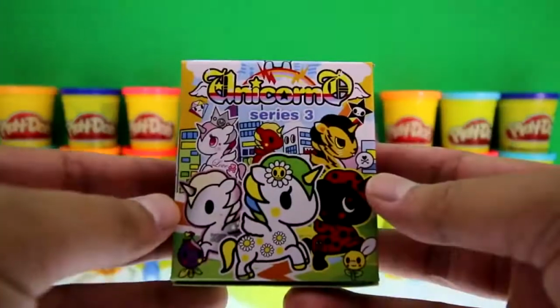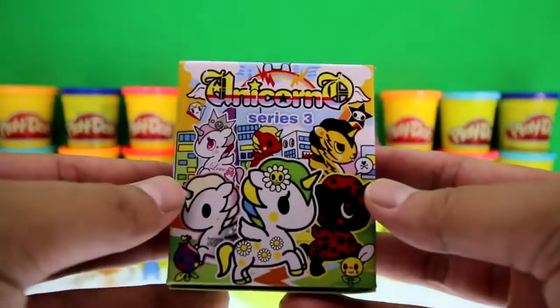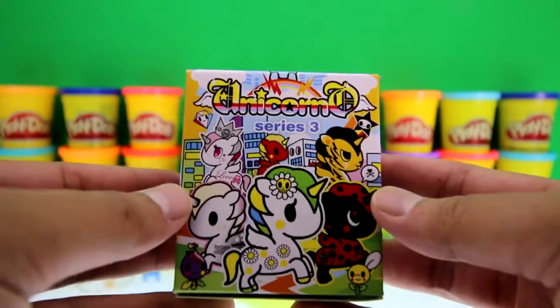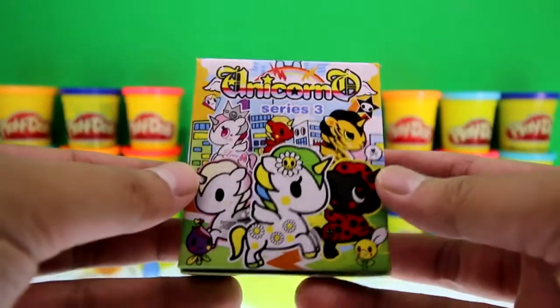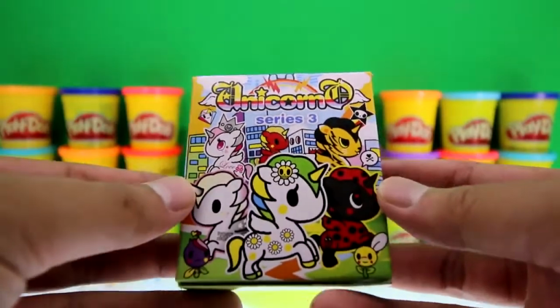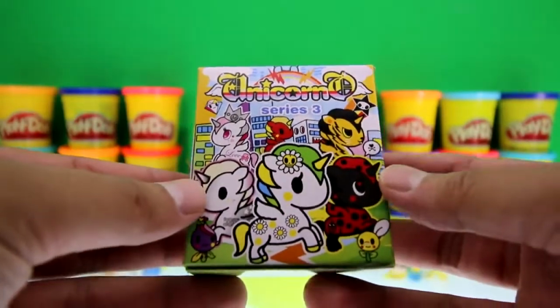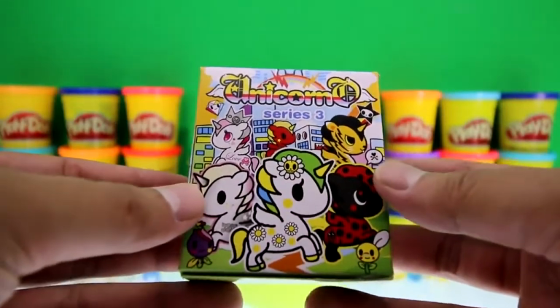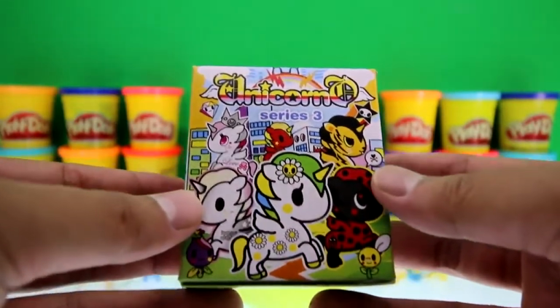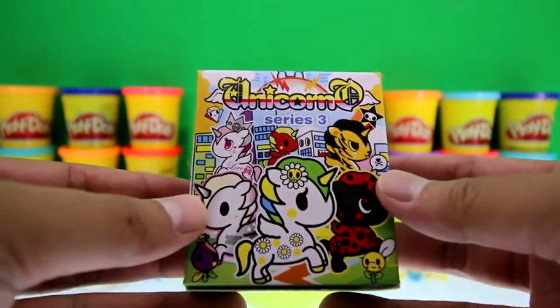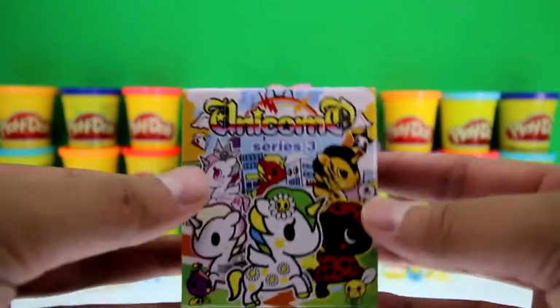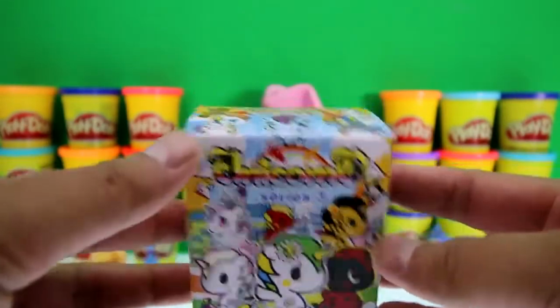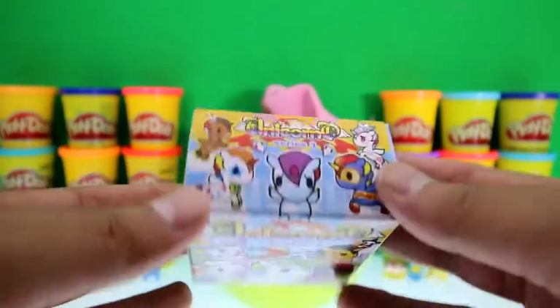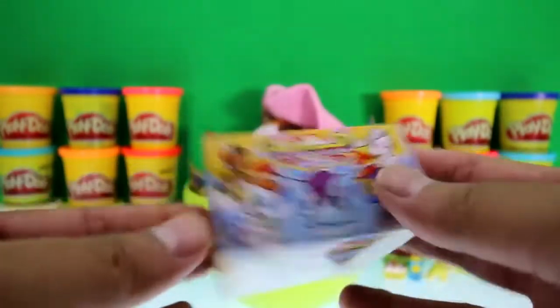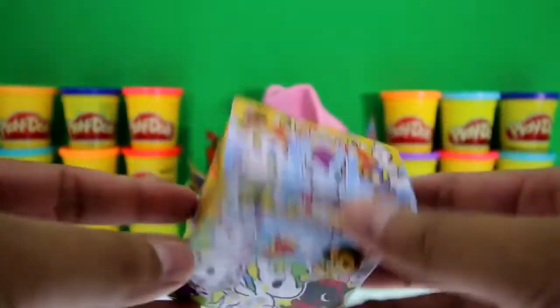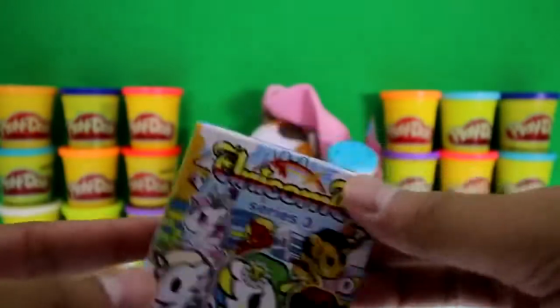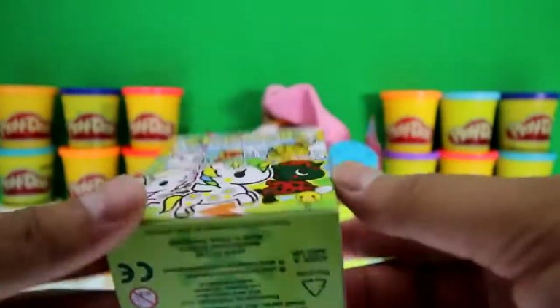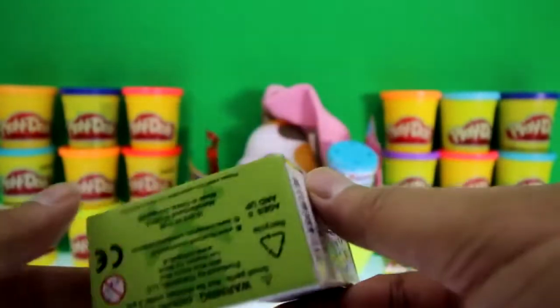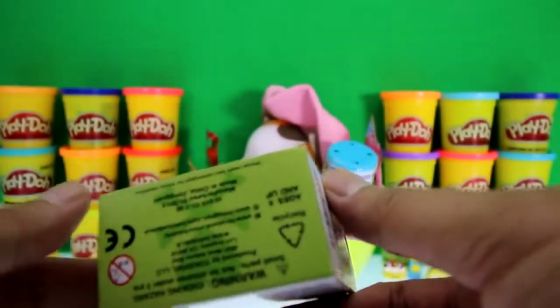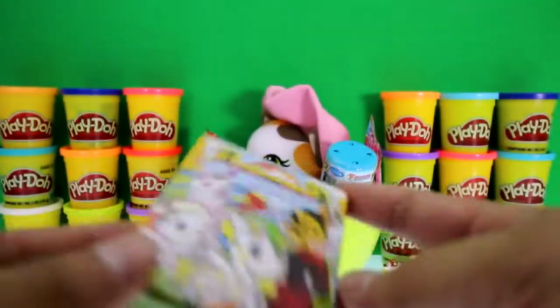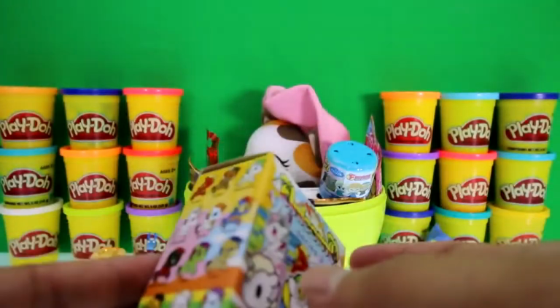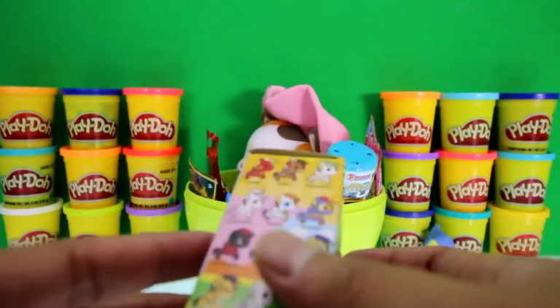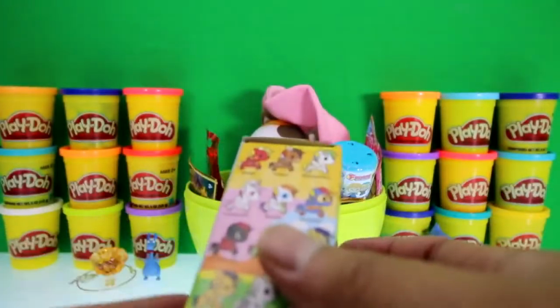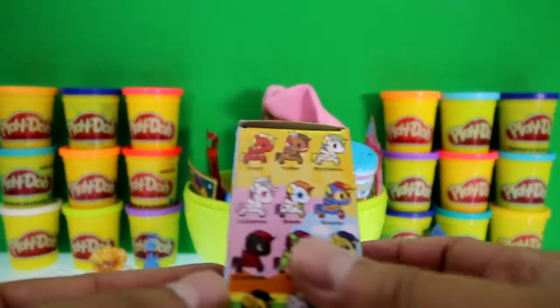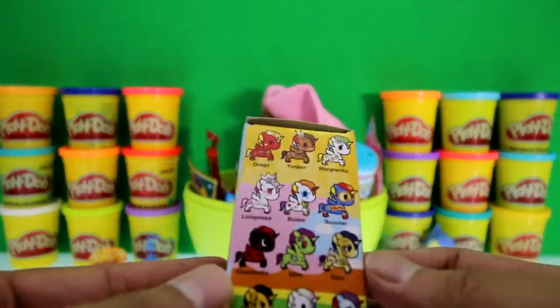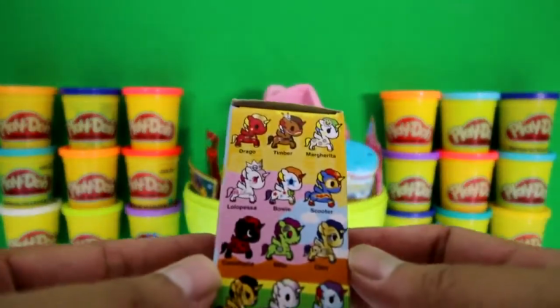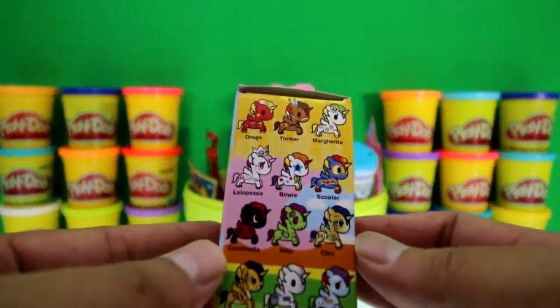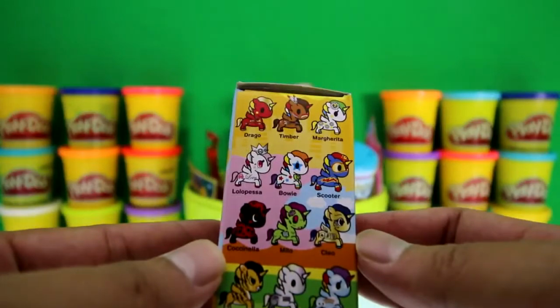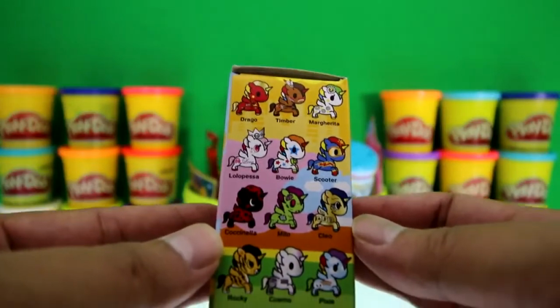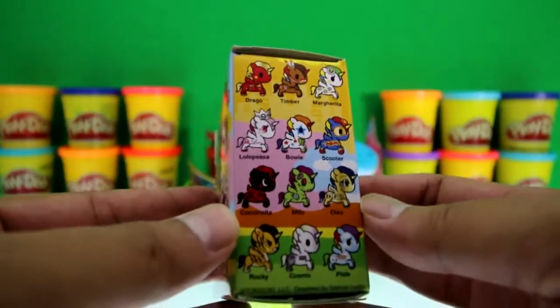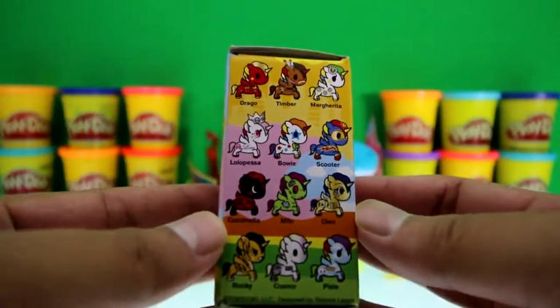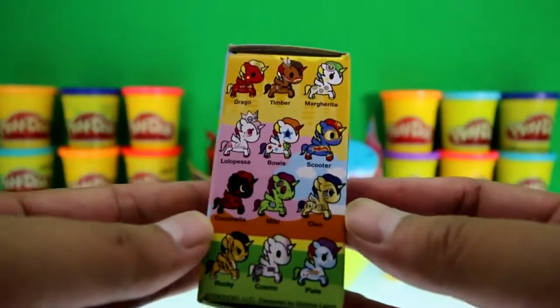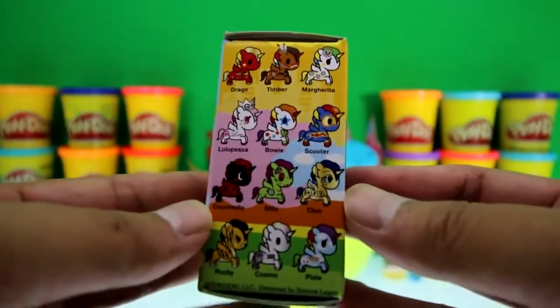We got a blind box Unicorno from series number three. This is made by Tokidoki — look at how many different Unicornos we could get!